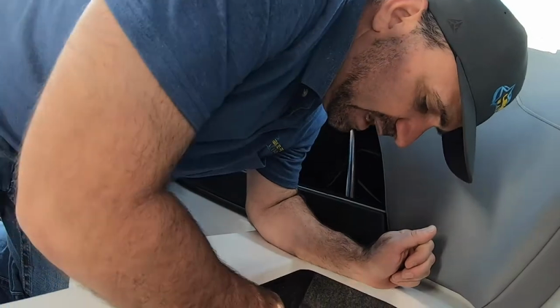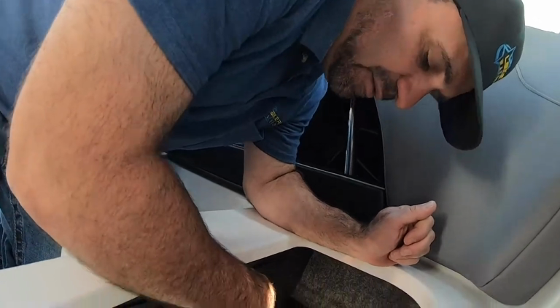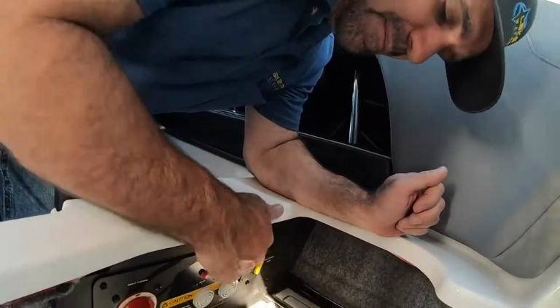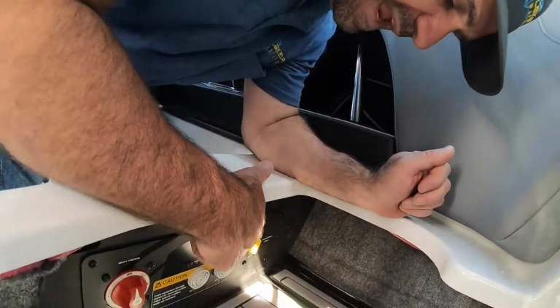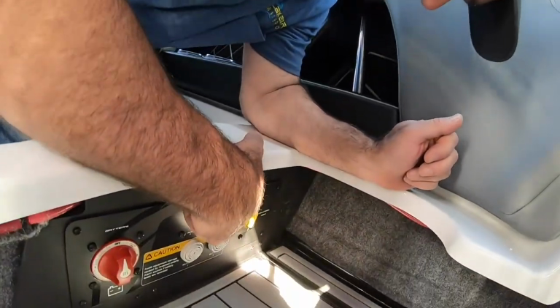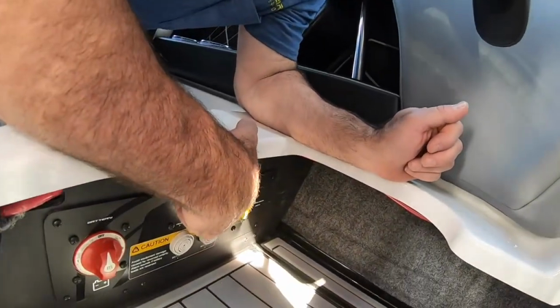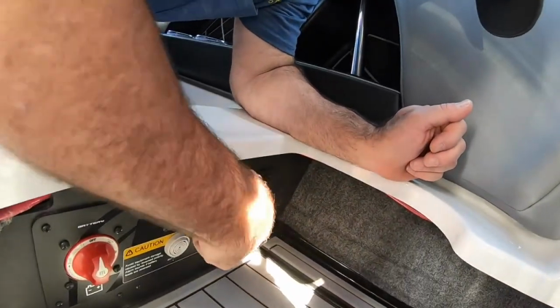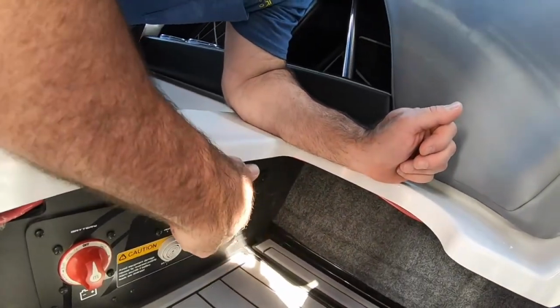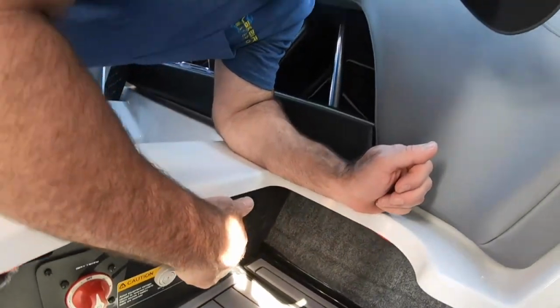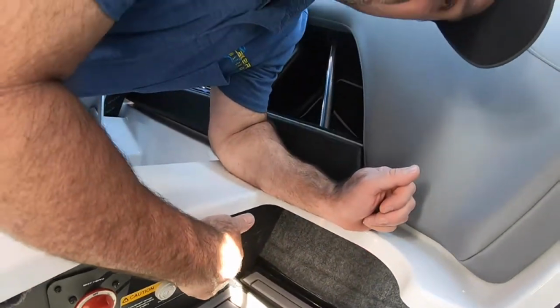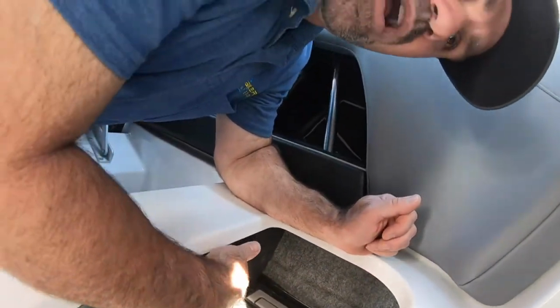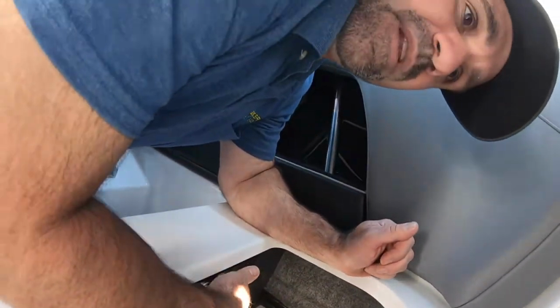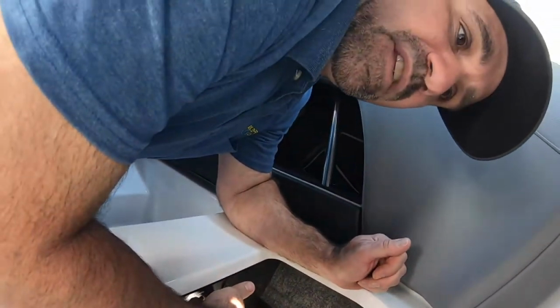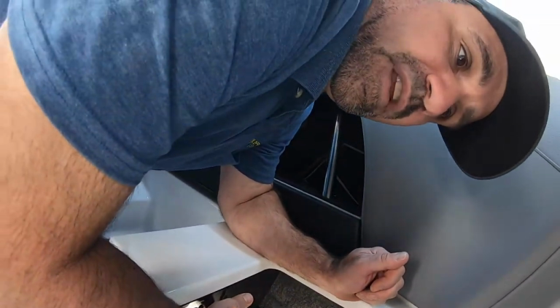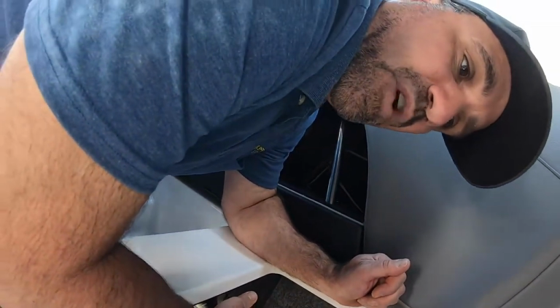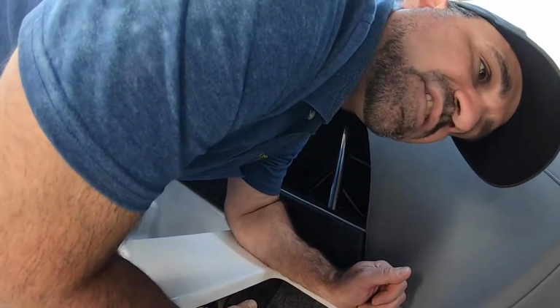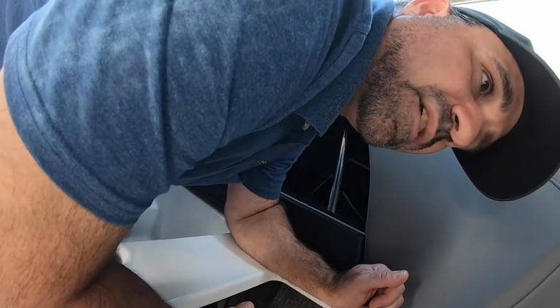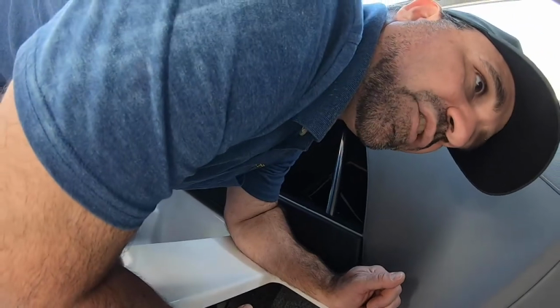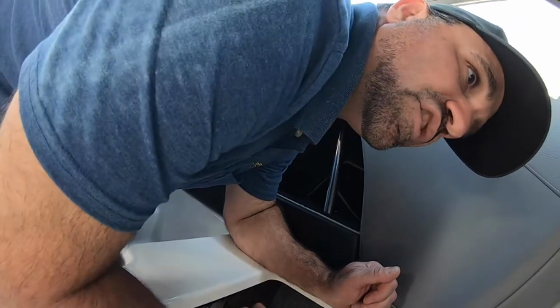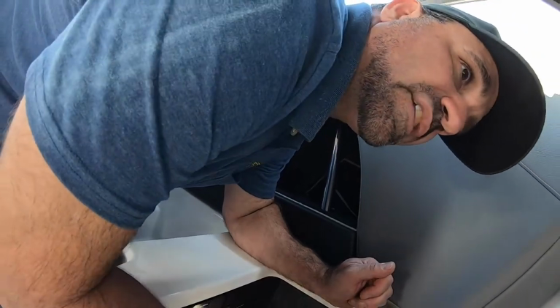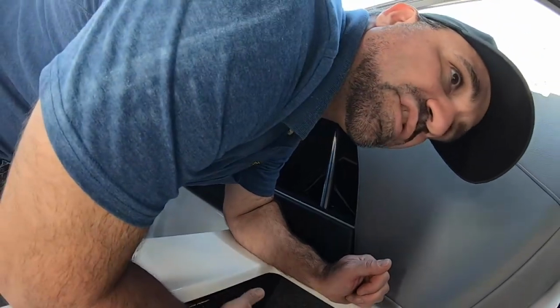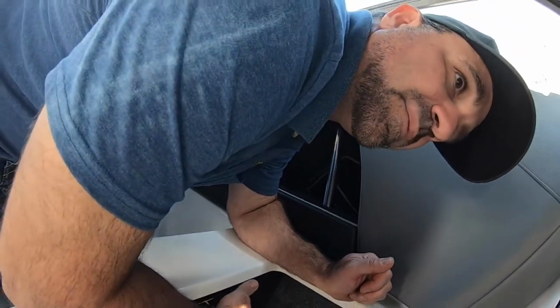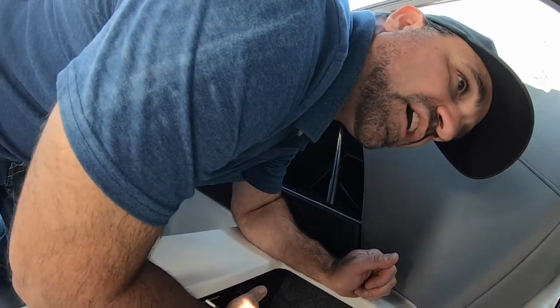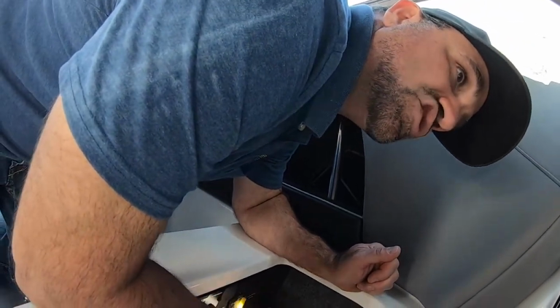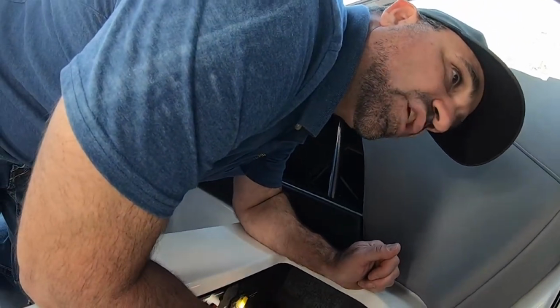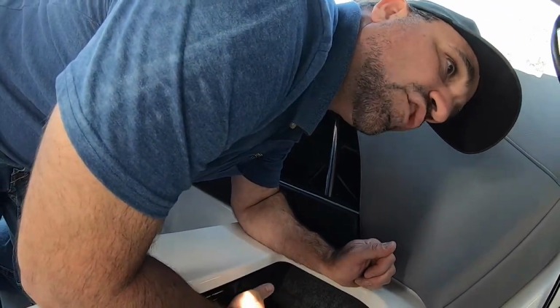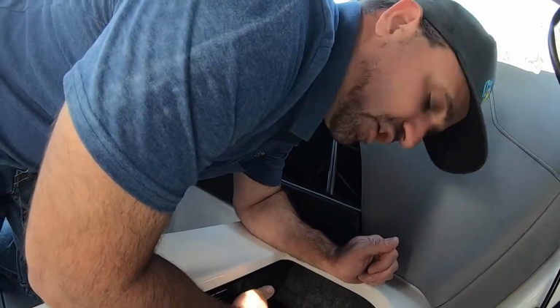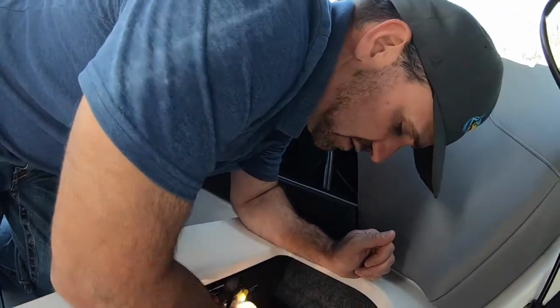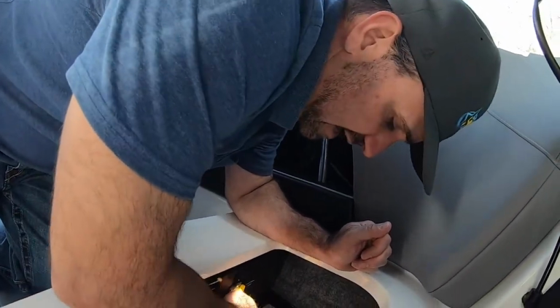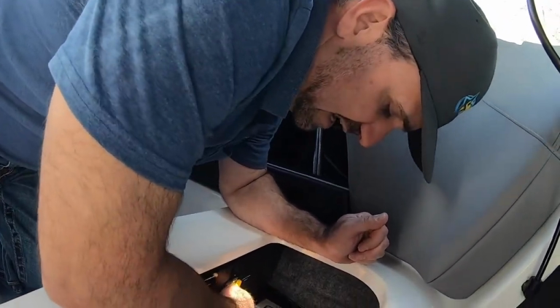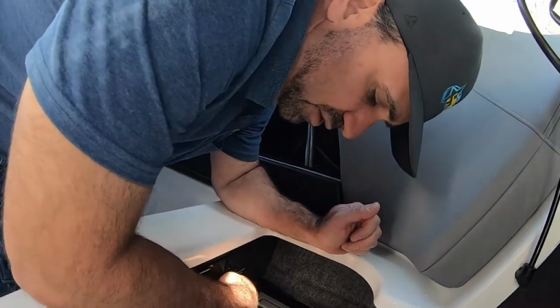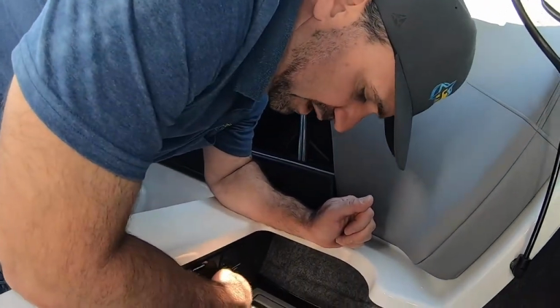Here's your main breaker. It's gonna trip if you've got a problem in your voltage system, in your electrical system that causes a short and over current, and it will trip.